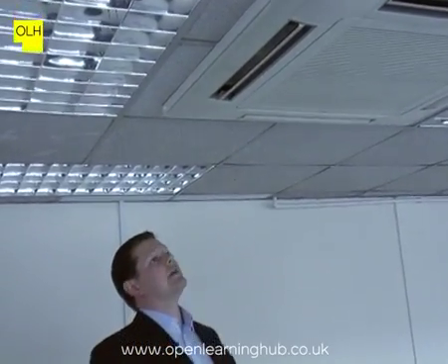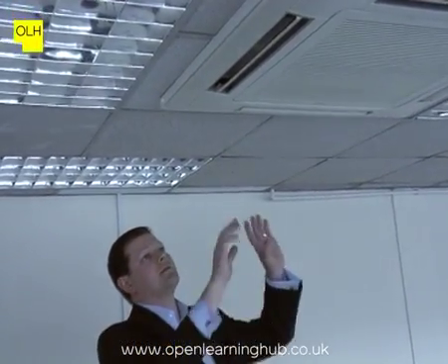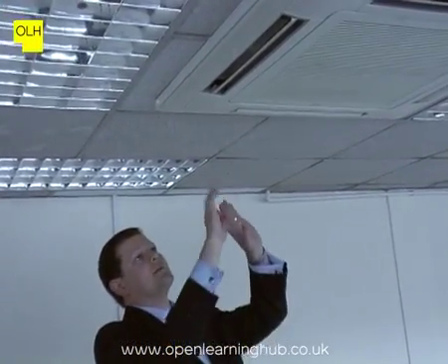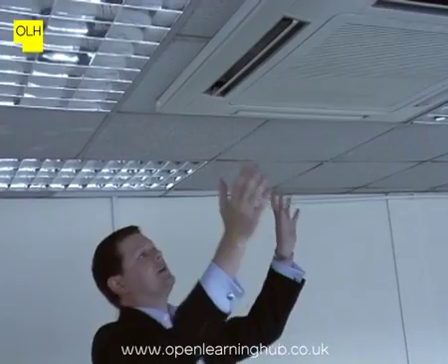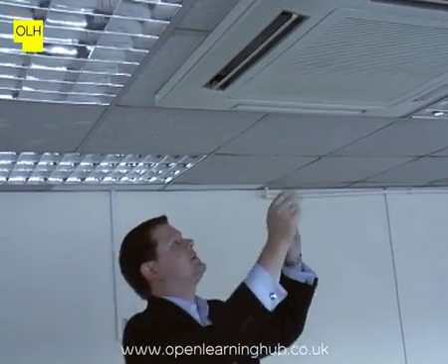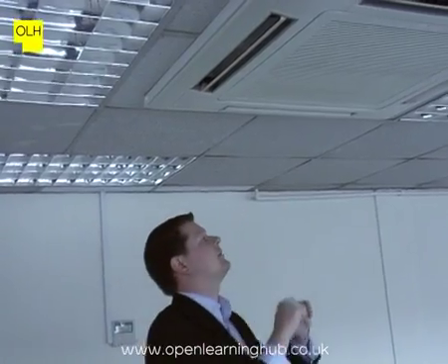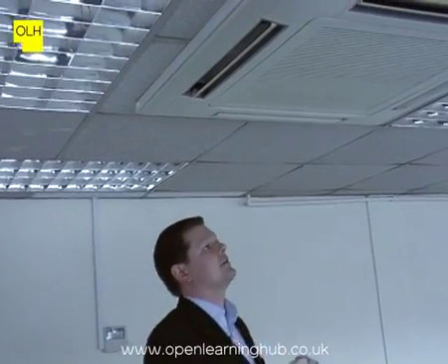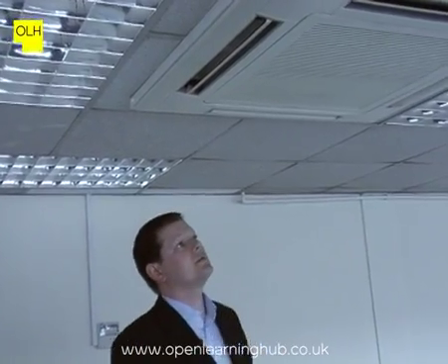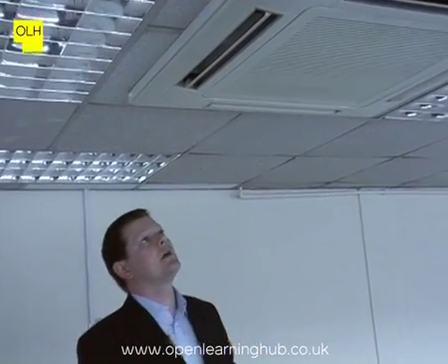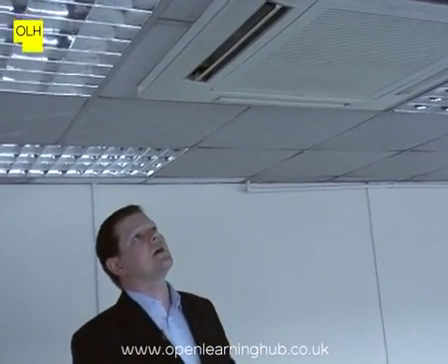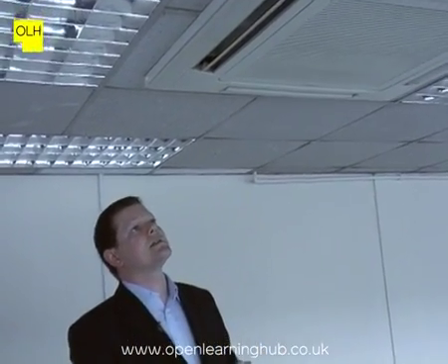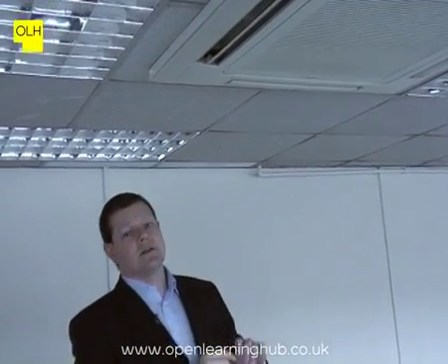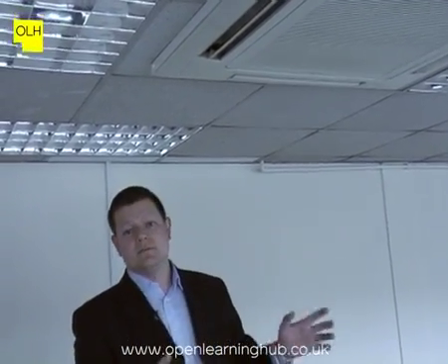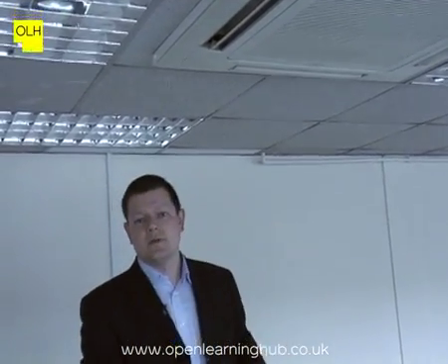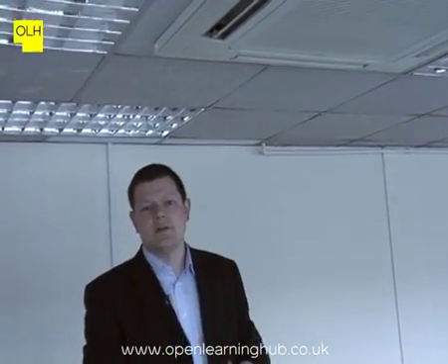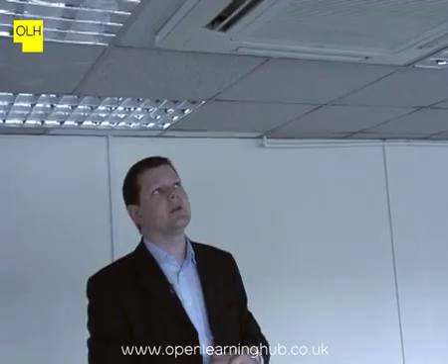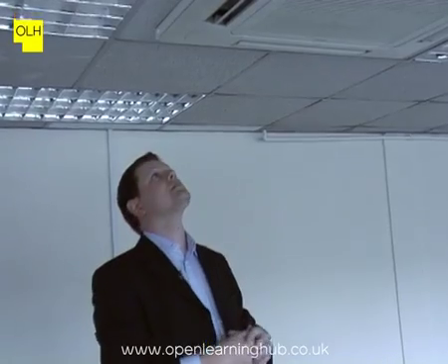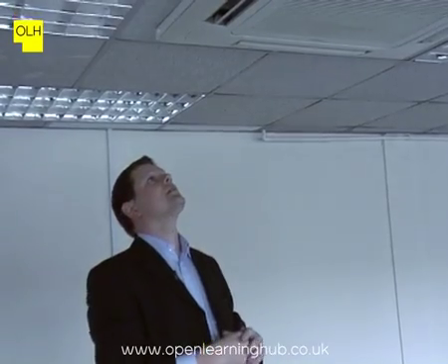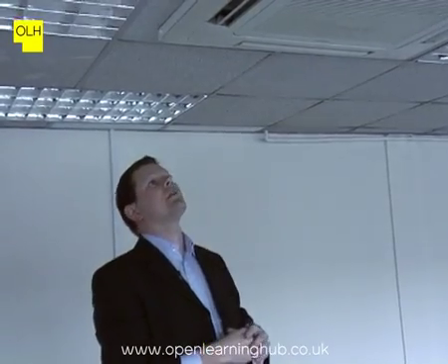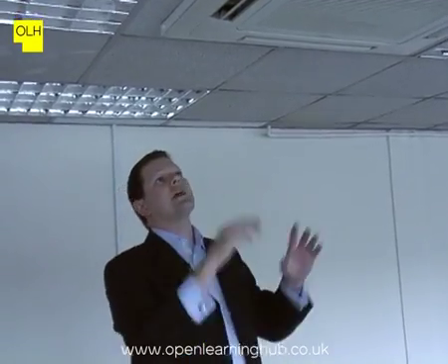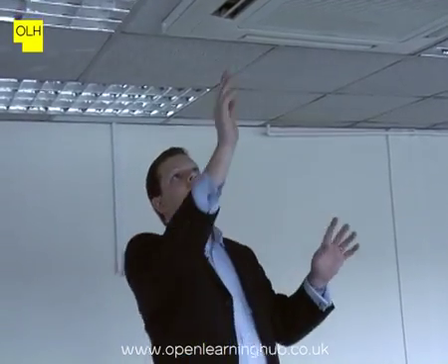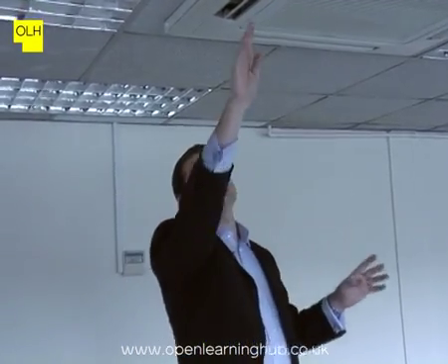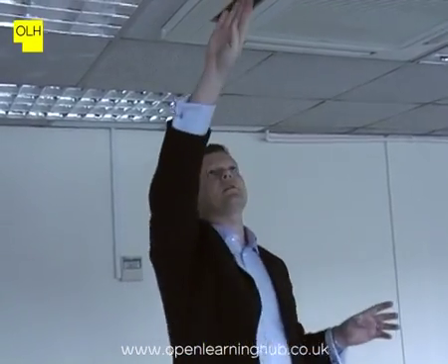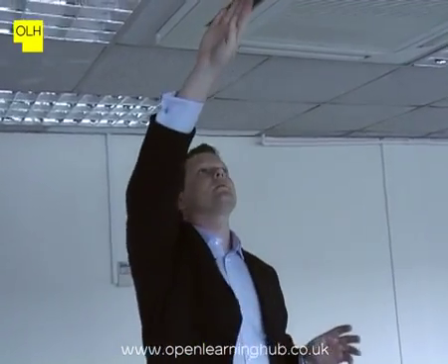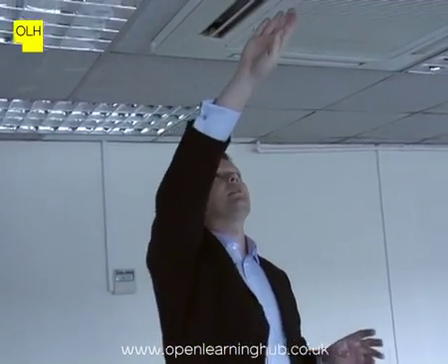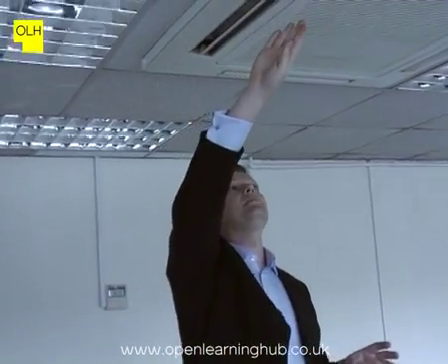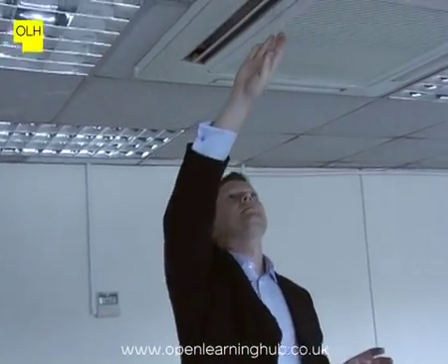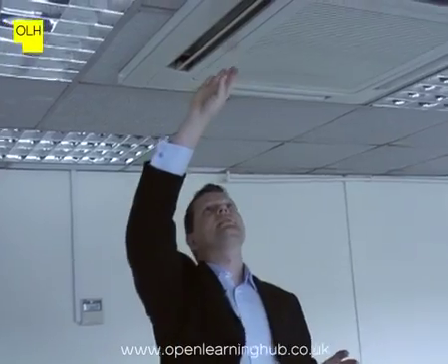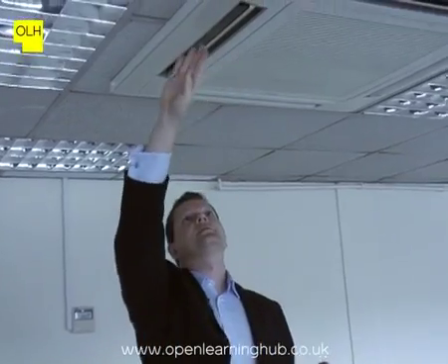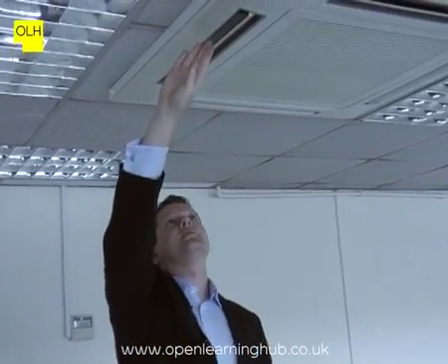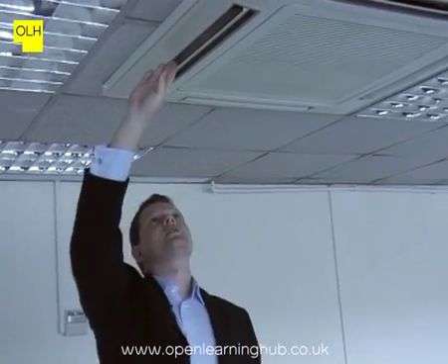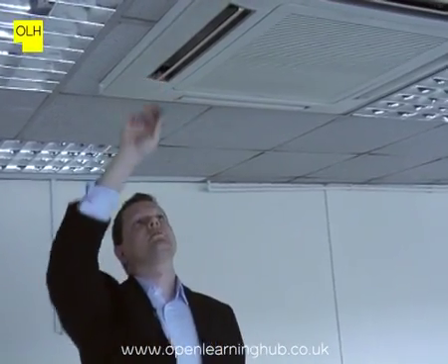The housing of the unit is in a very good condition, and it looks like a very new unit. There are no stains or marks within the intakes or the discharge grills.